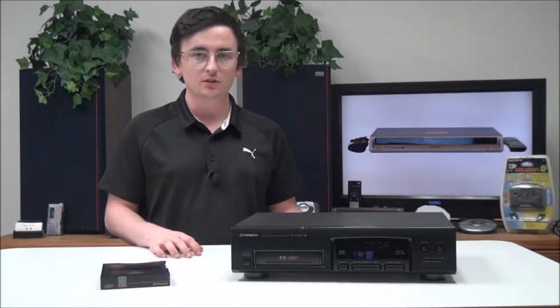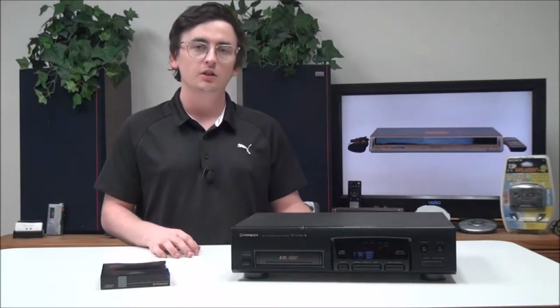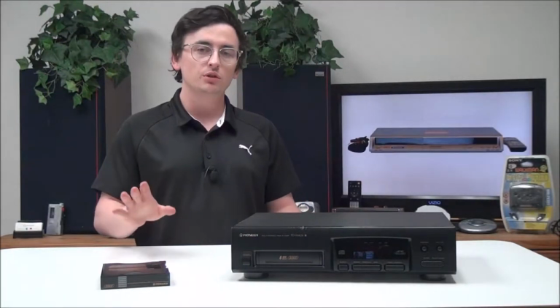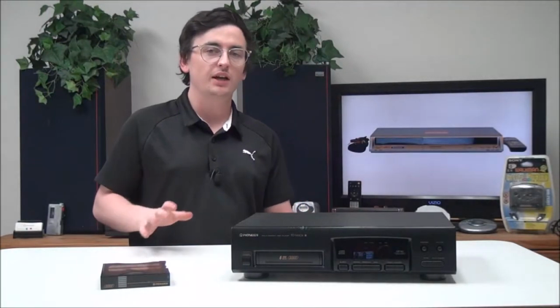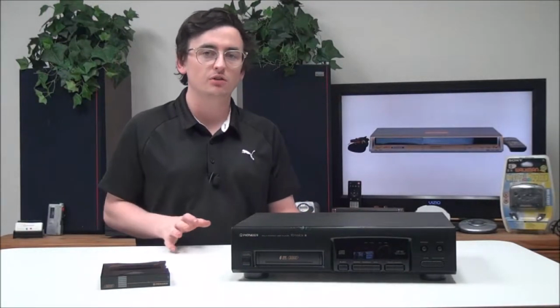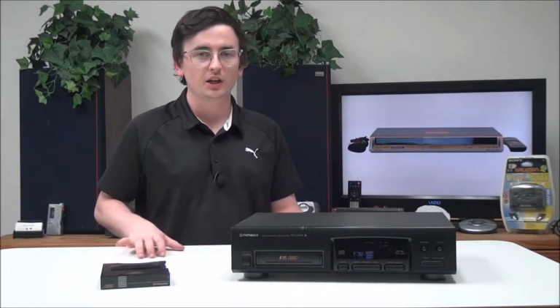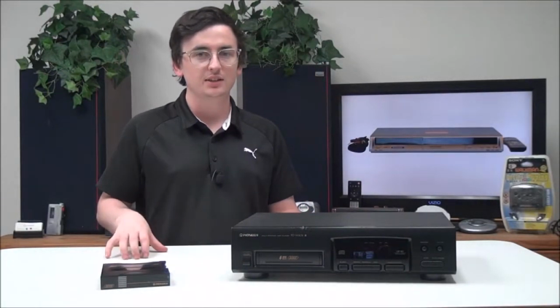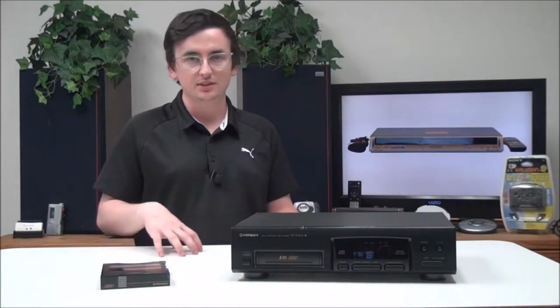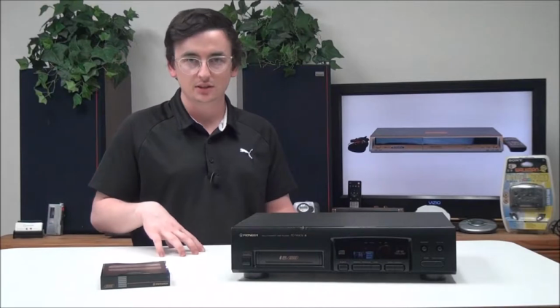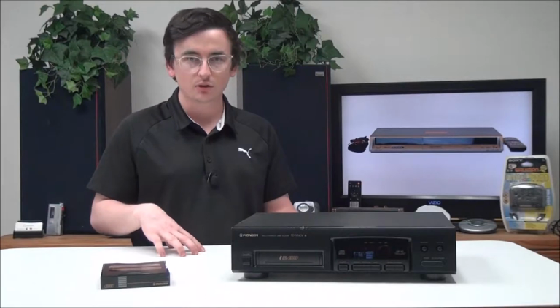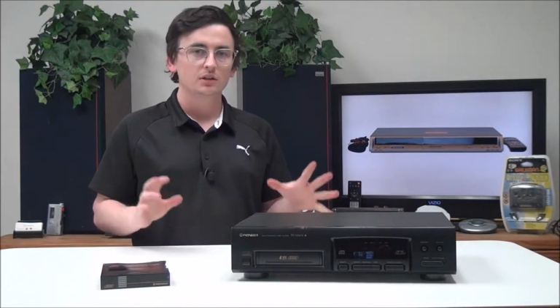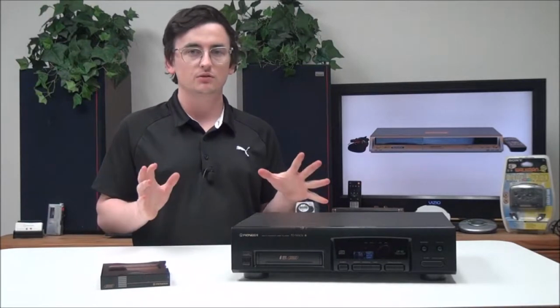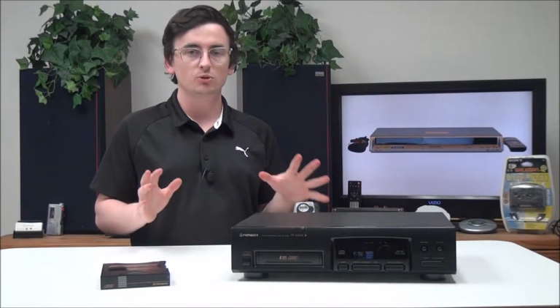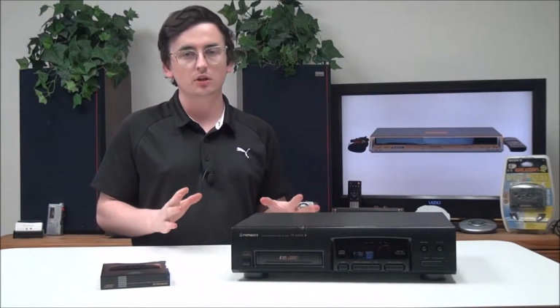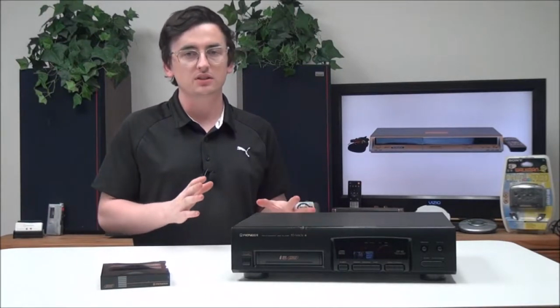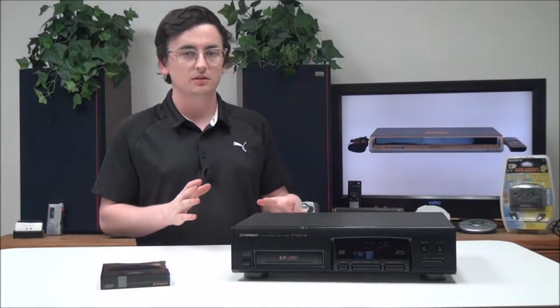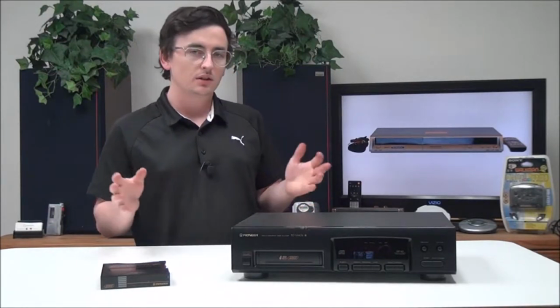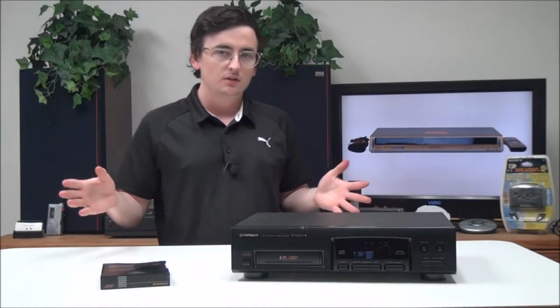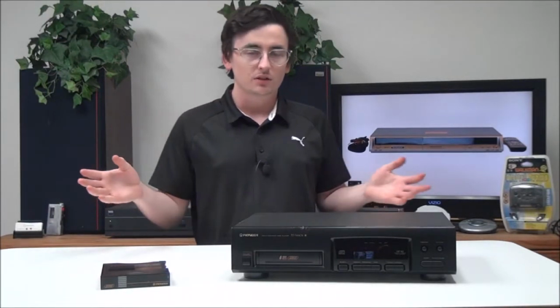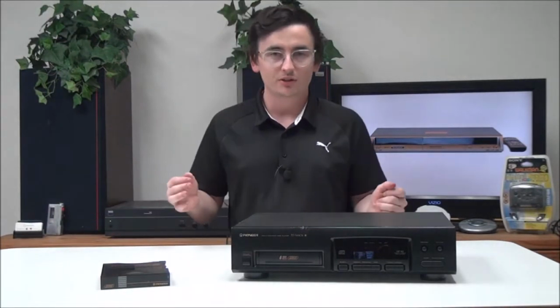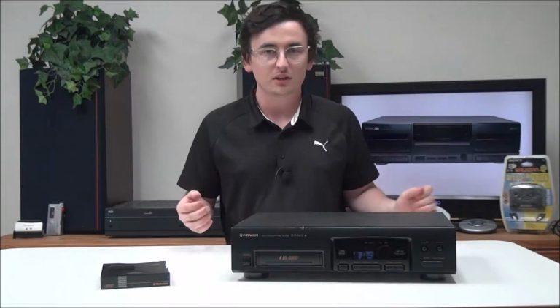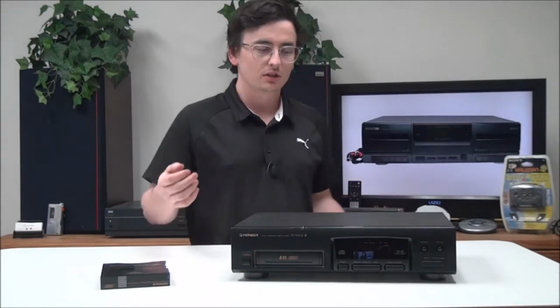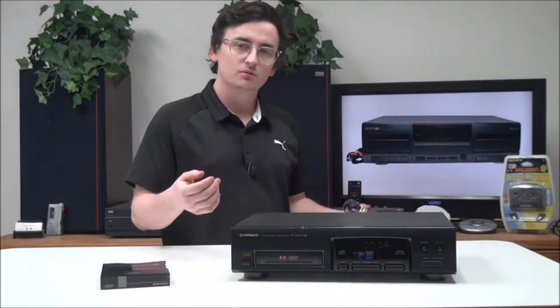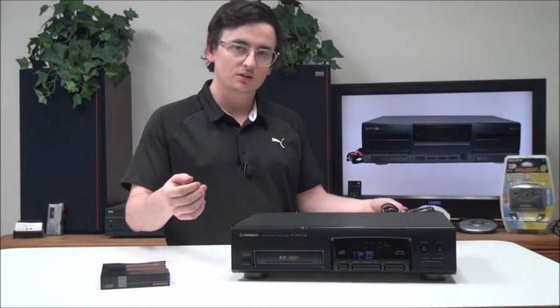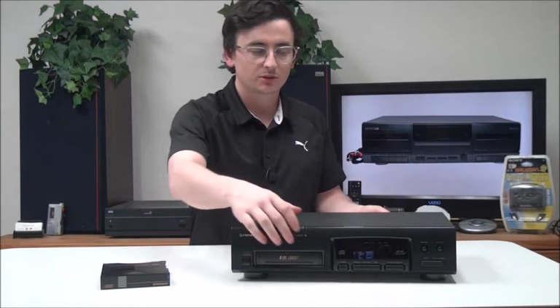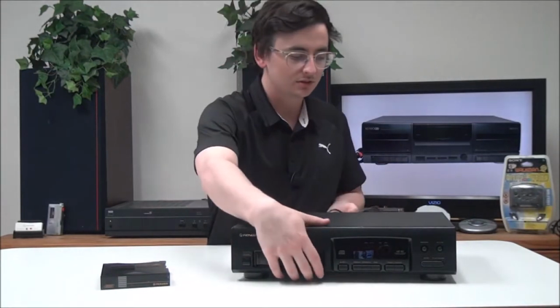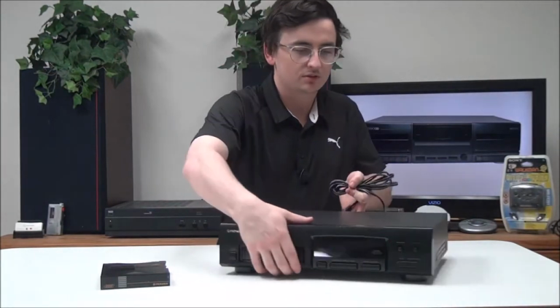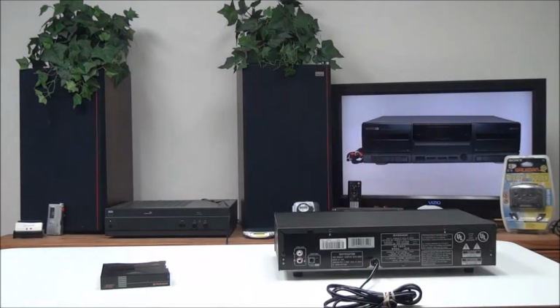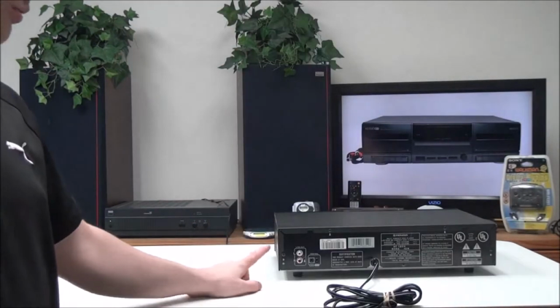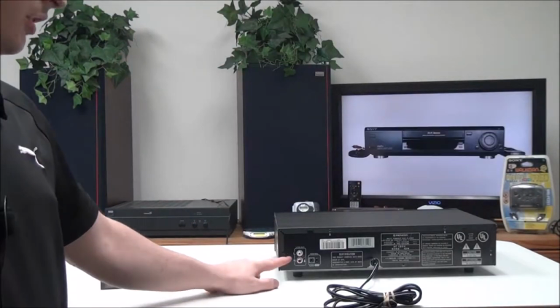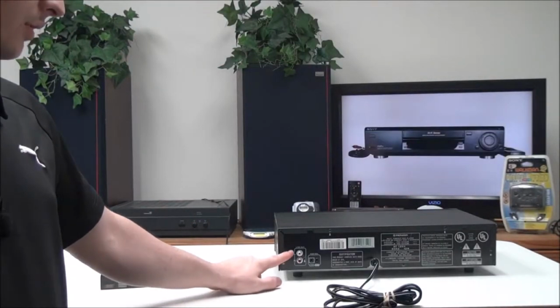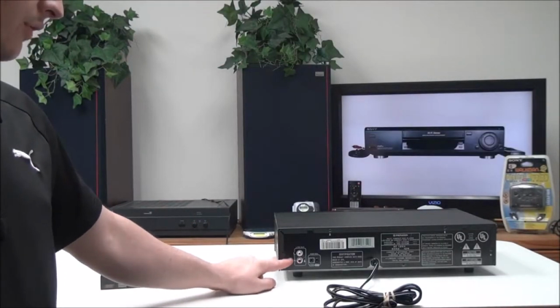Do you know what the acronym SACD stands for? It stands for Super Audio CD. So if you didn't know that, now you do. Let's go ahead and talk about this — on the rear panel you have your...